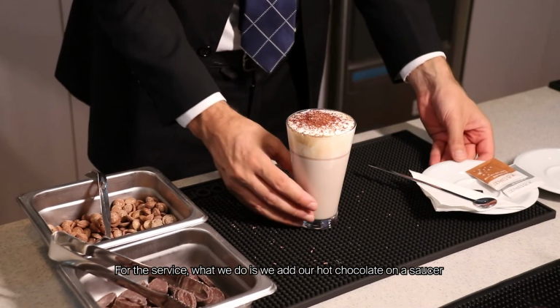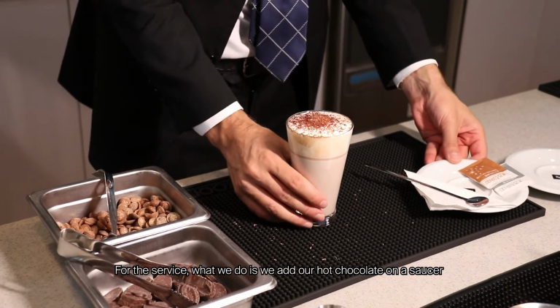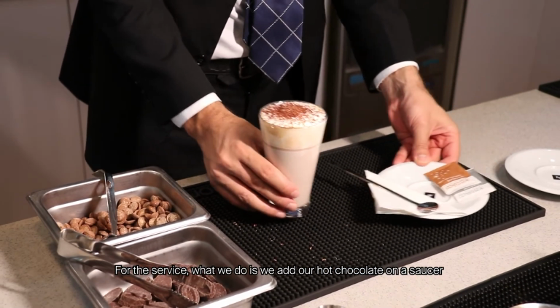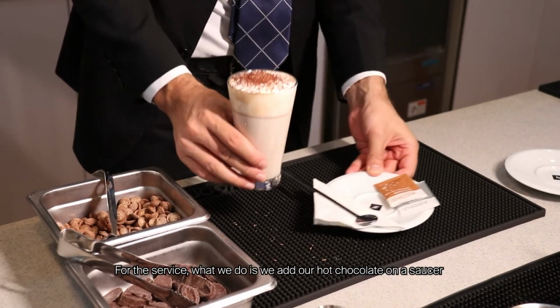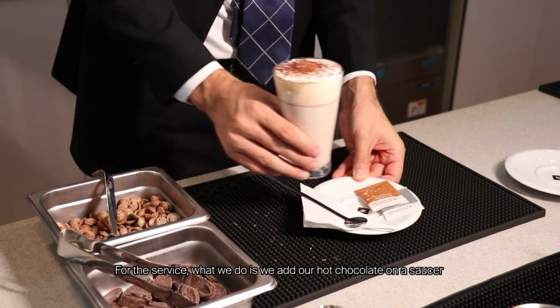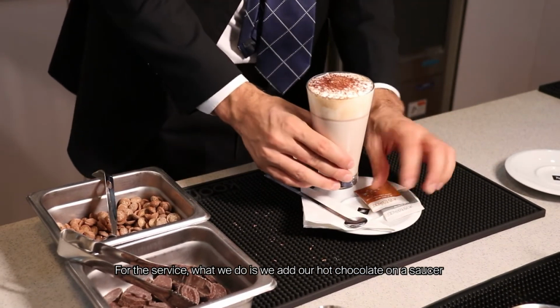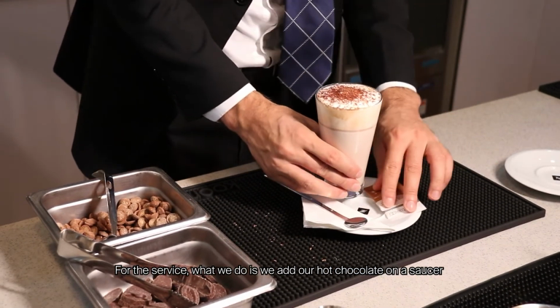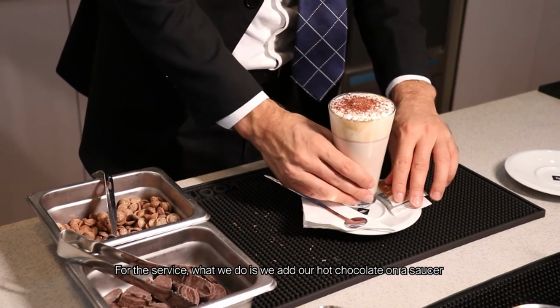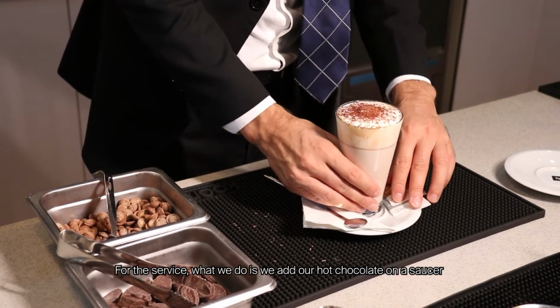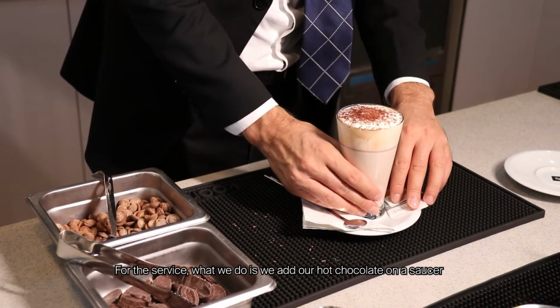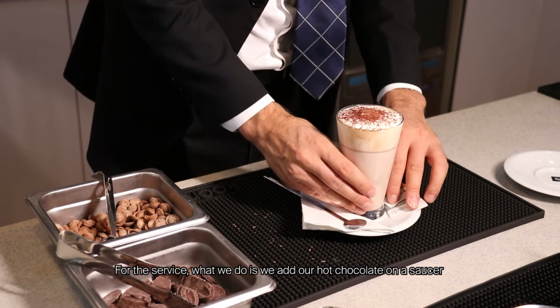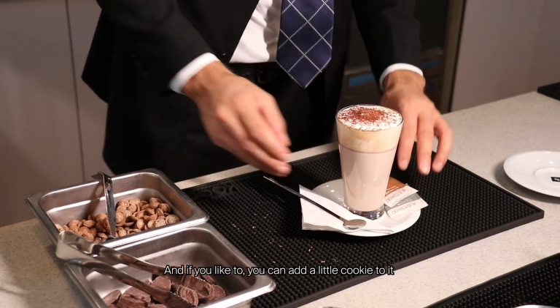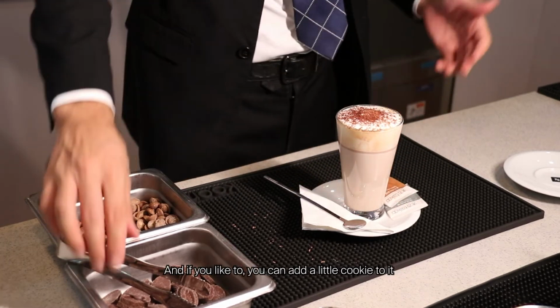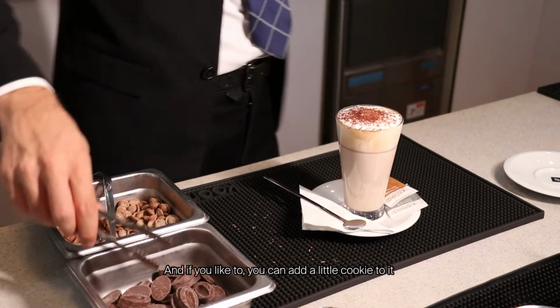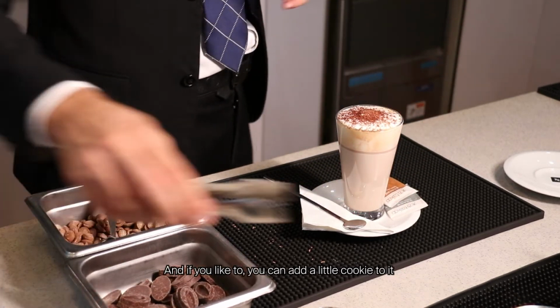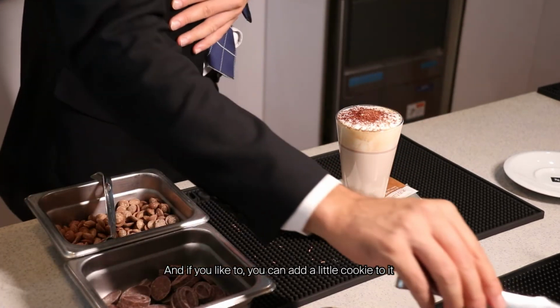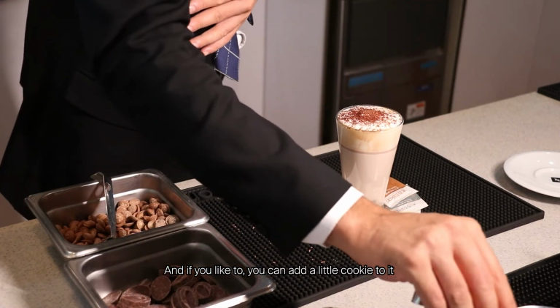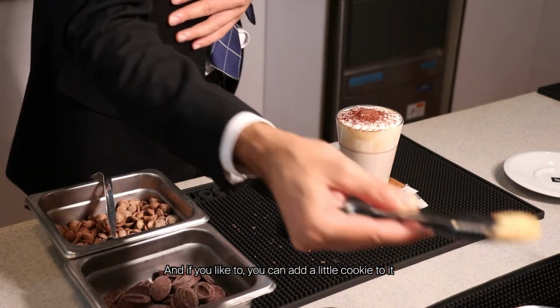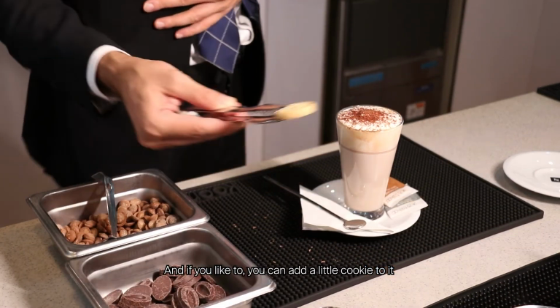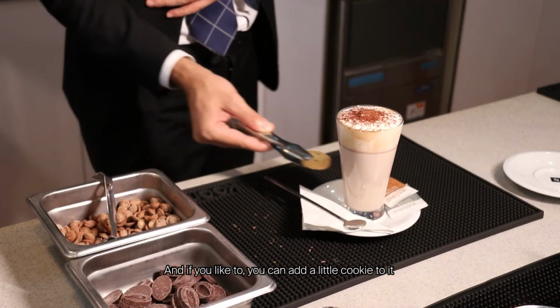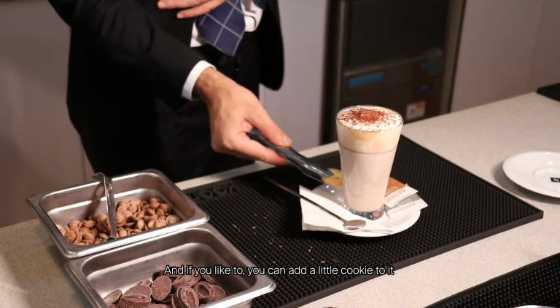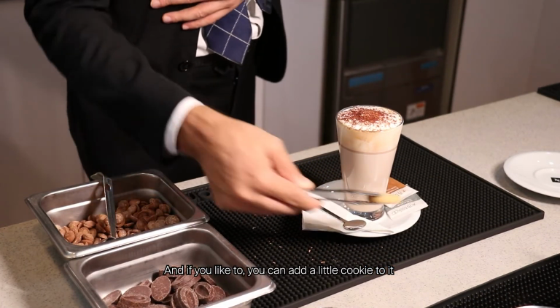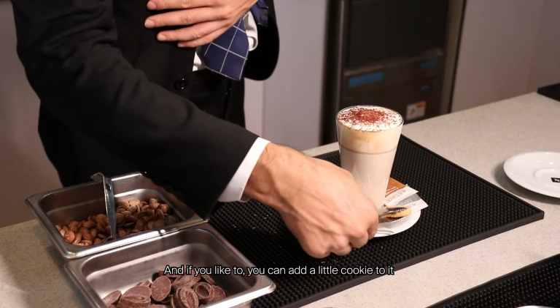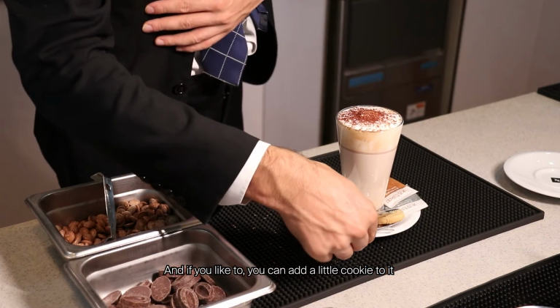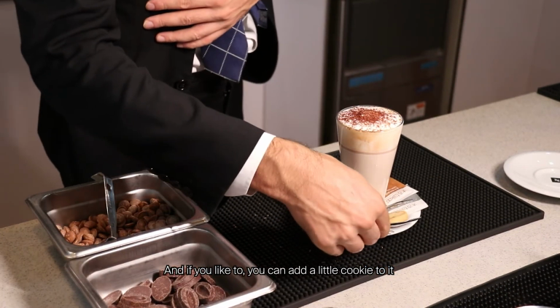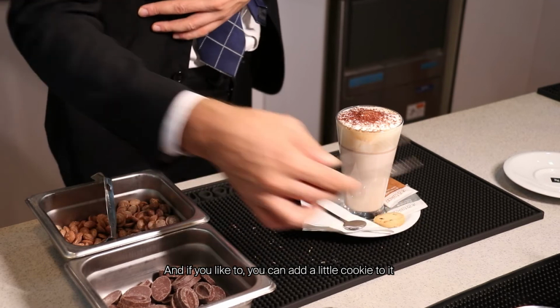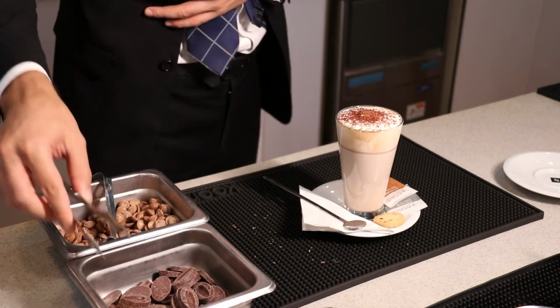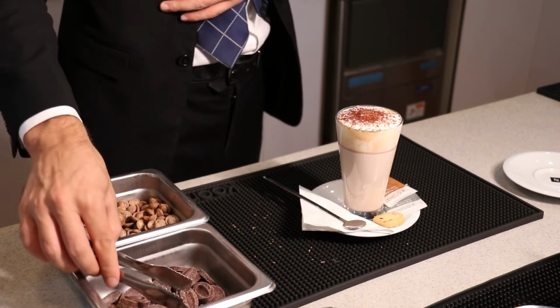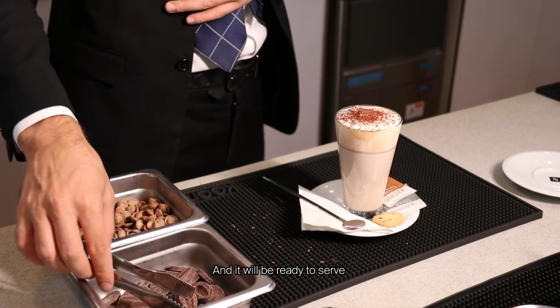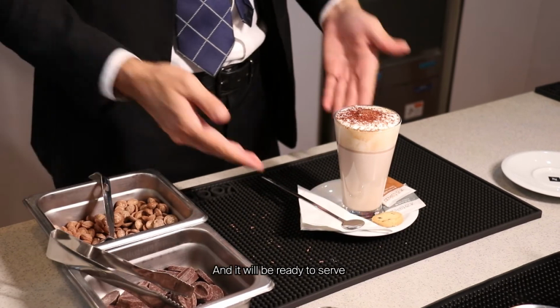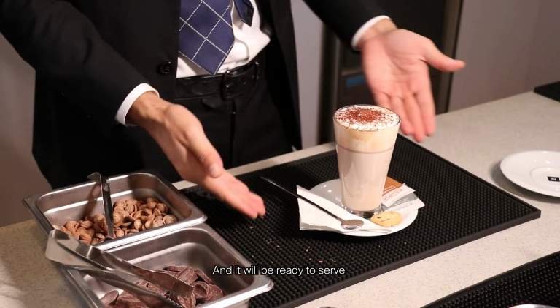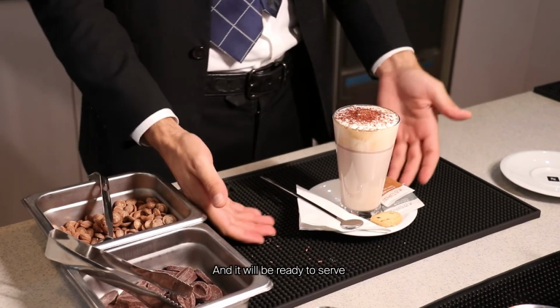For service, we'll place our hot chocolate on a saucer, and if you'd like you can add a little cookie to it. And then it will be ready to serve.